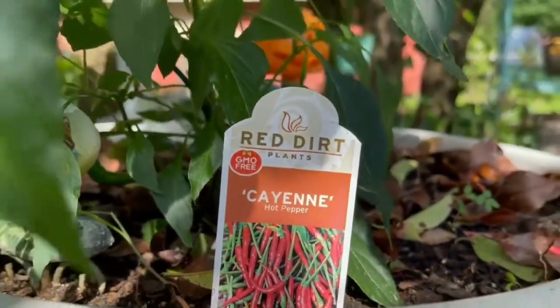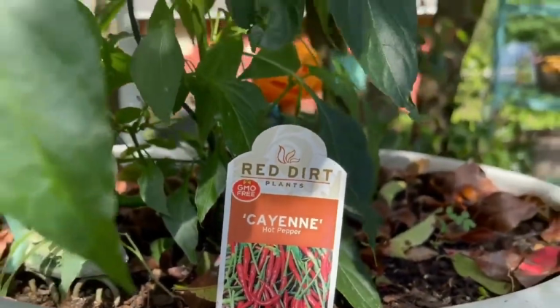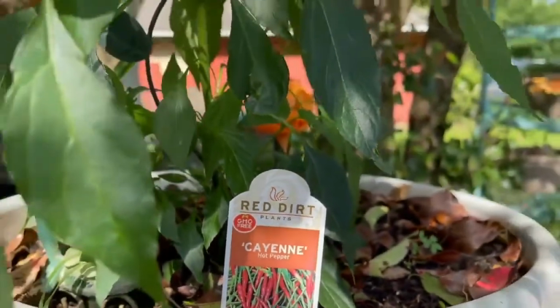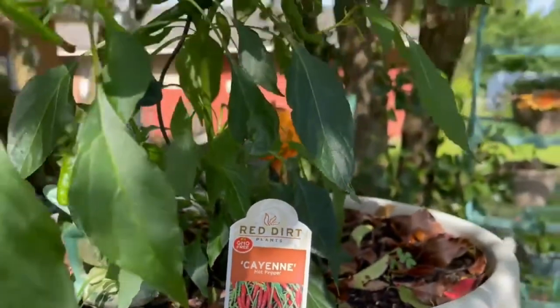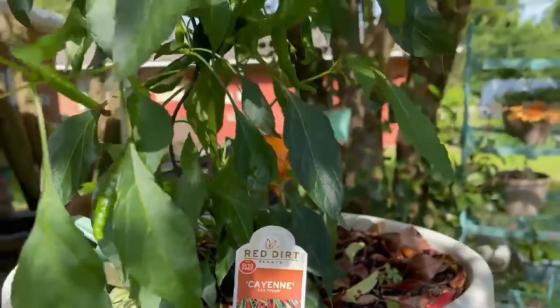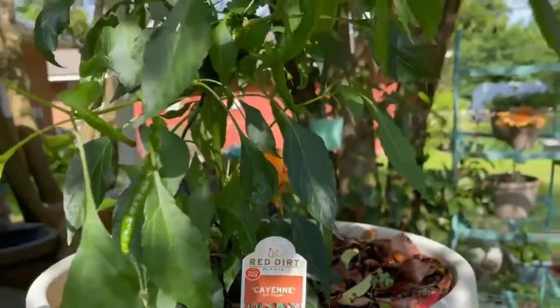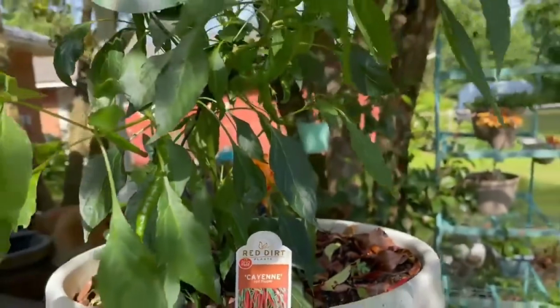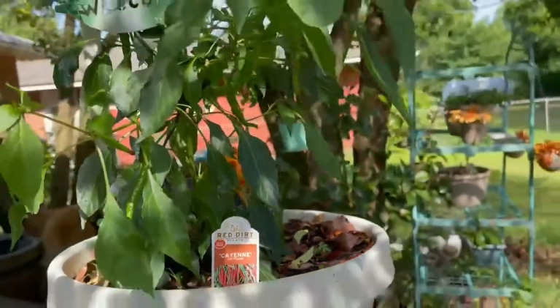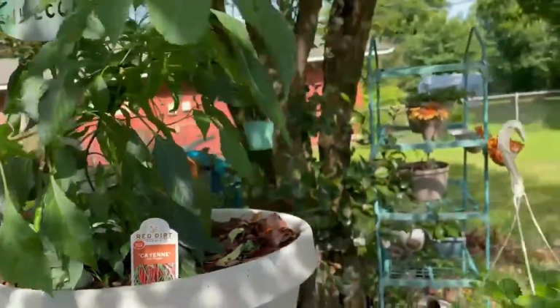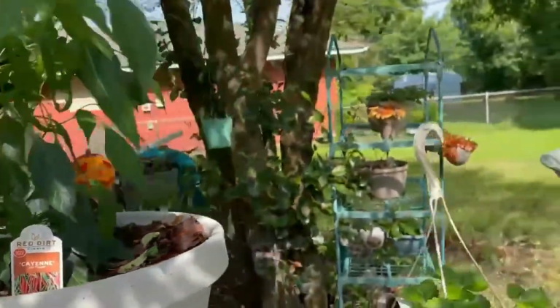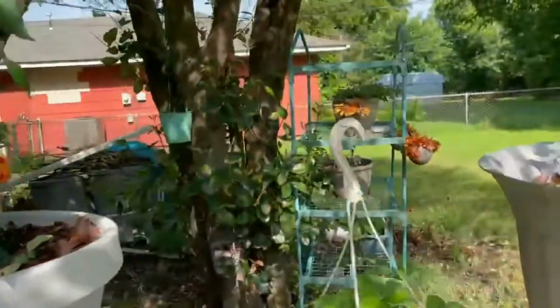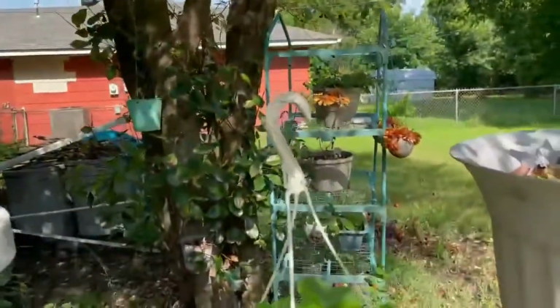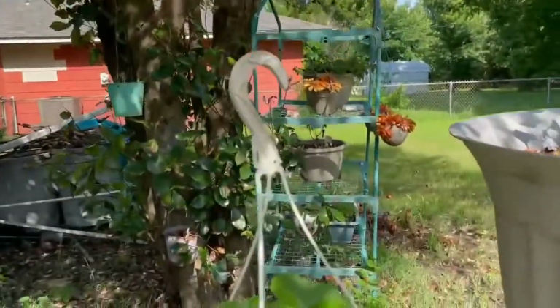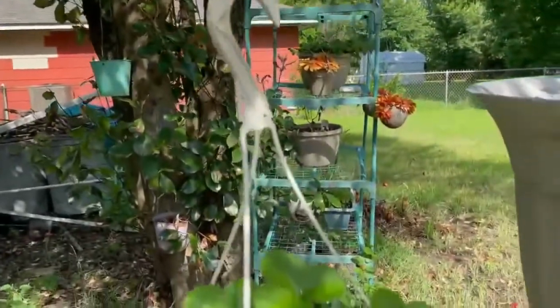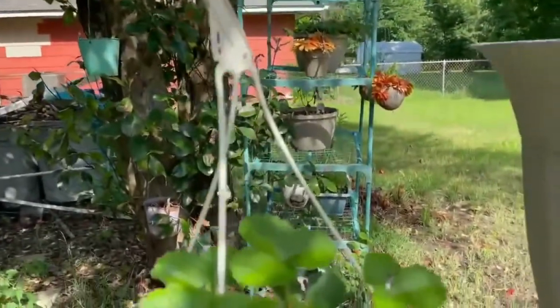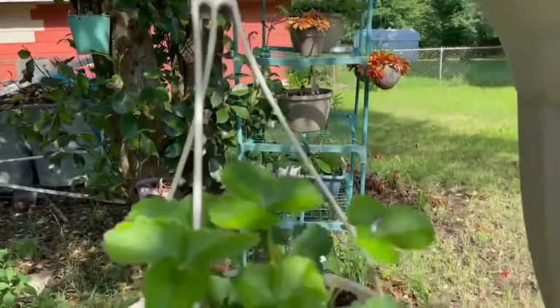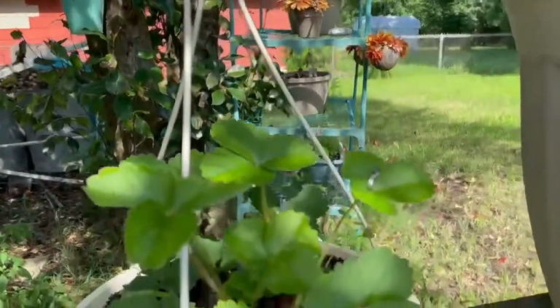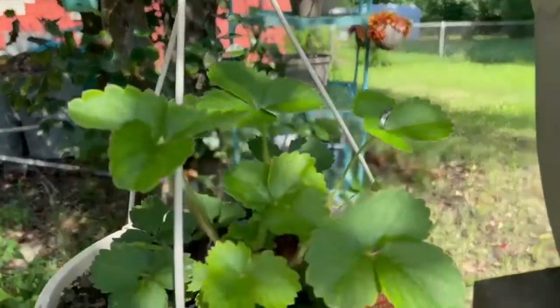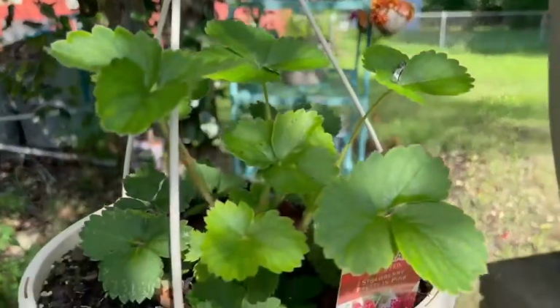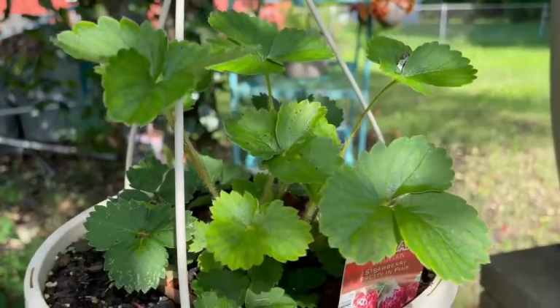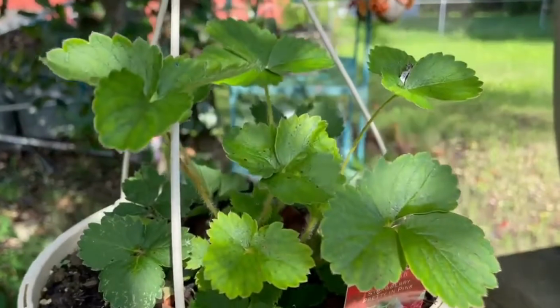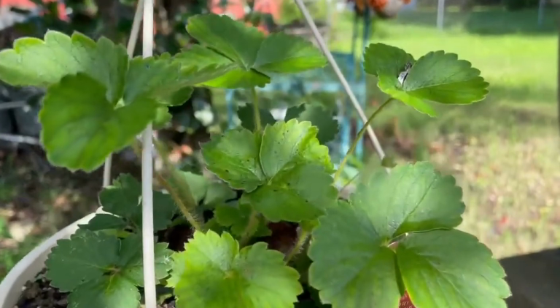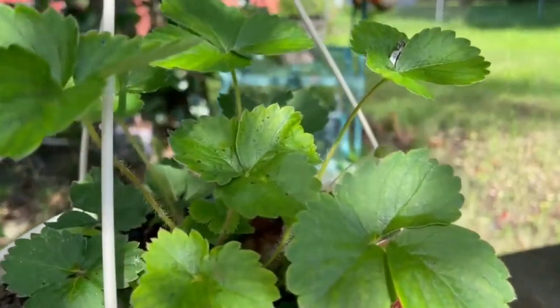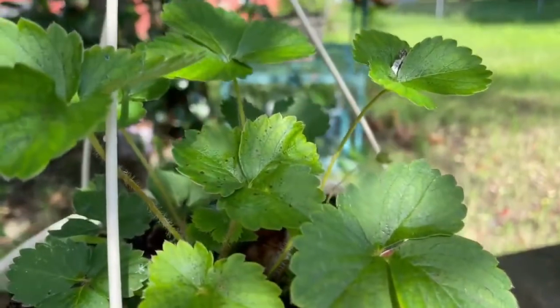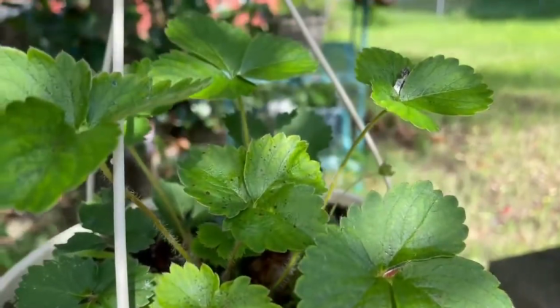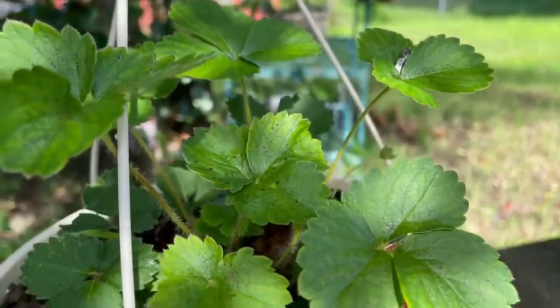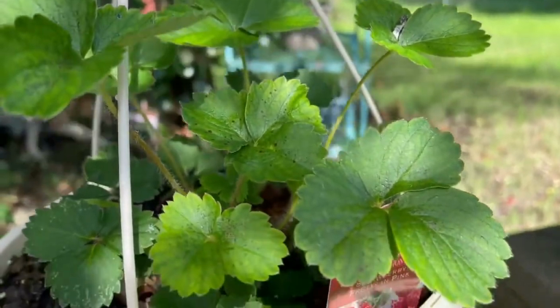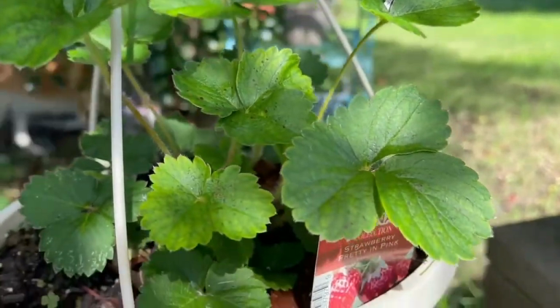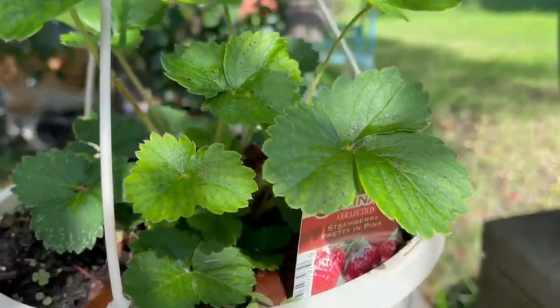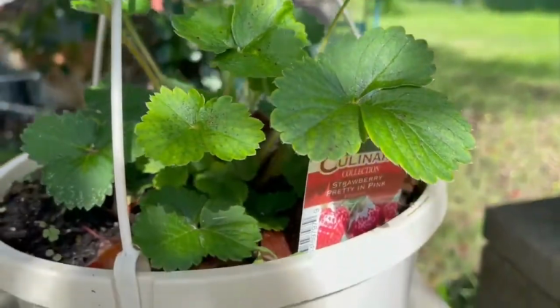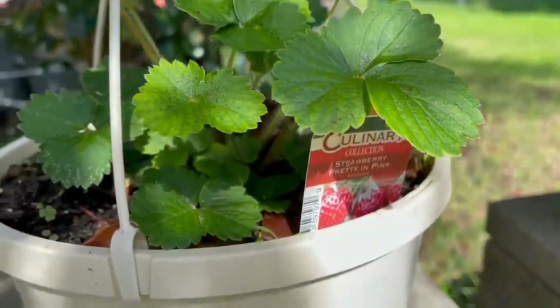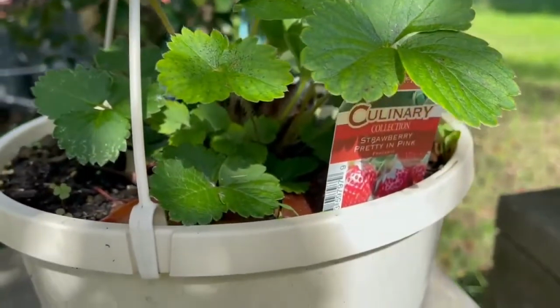Here in my garden I only have cayenne pepper, serrano pepper, oregano, strawberries, and green onions.